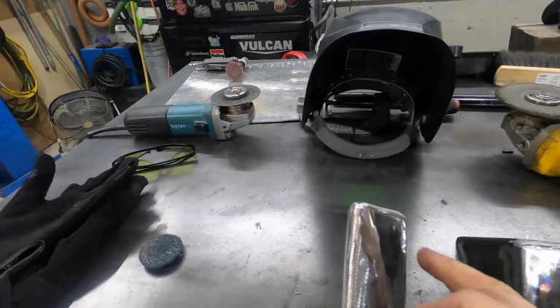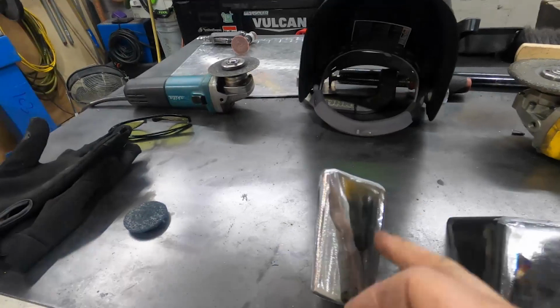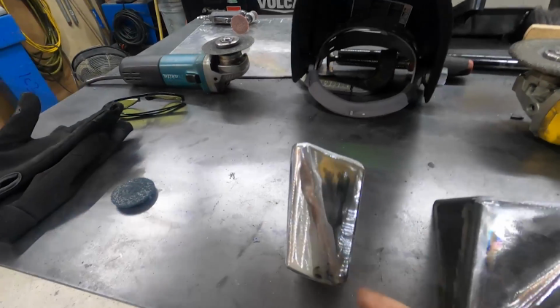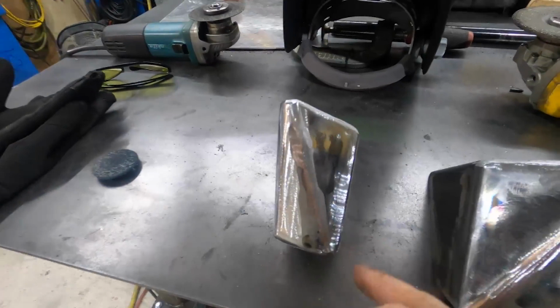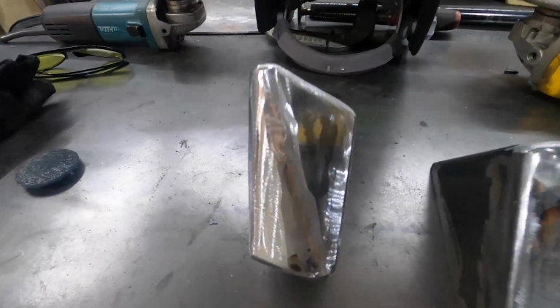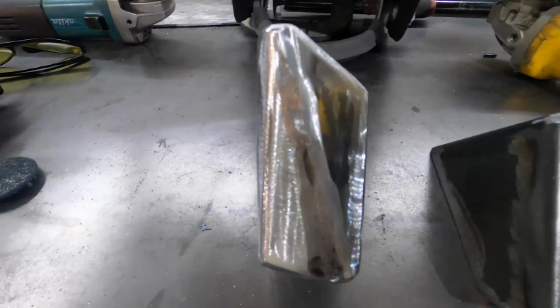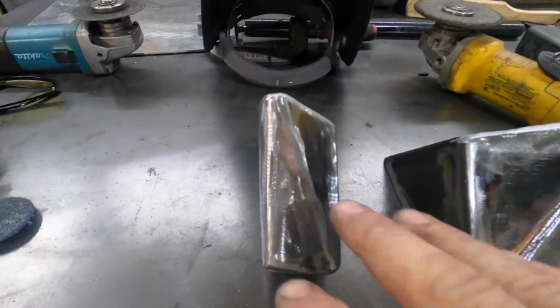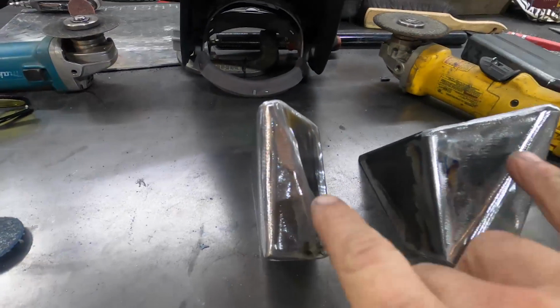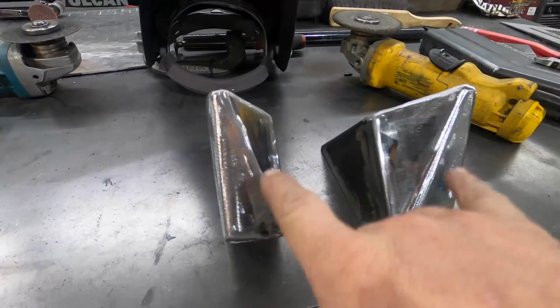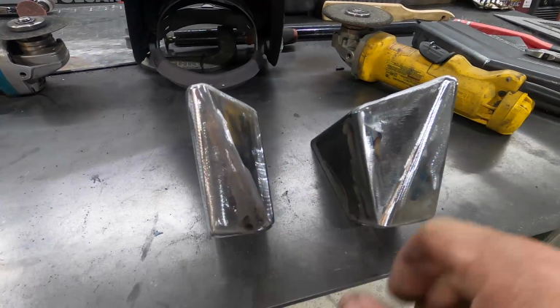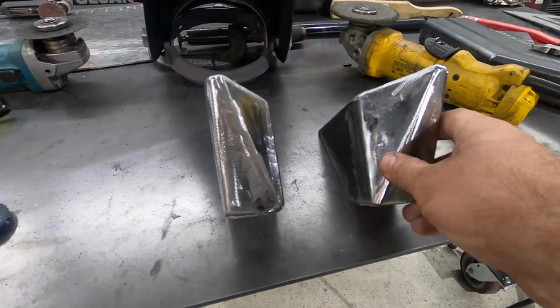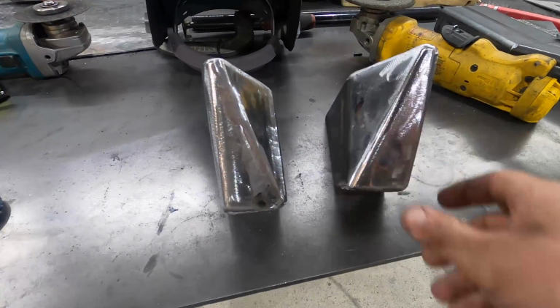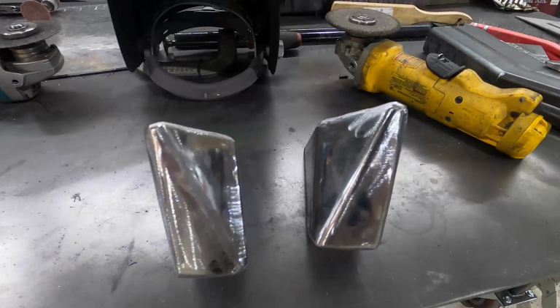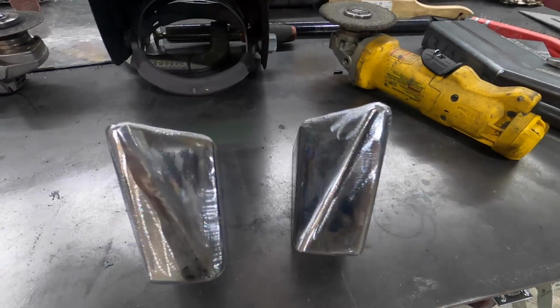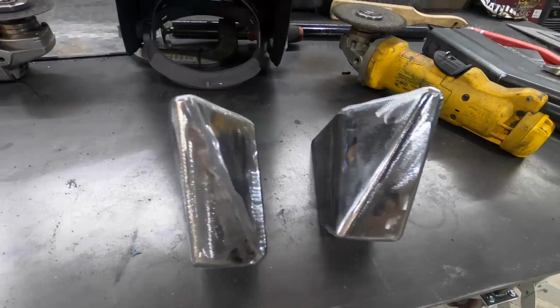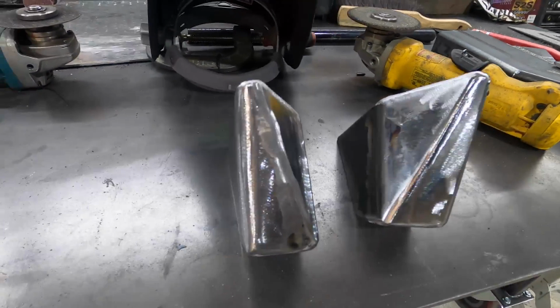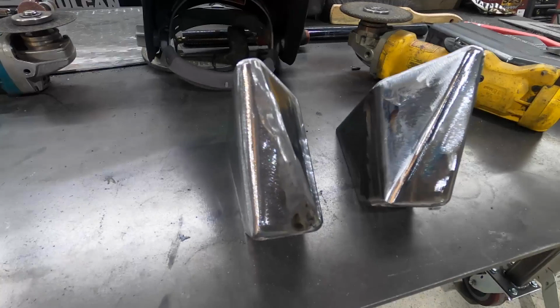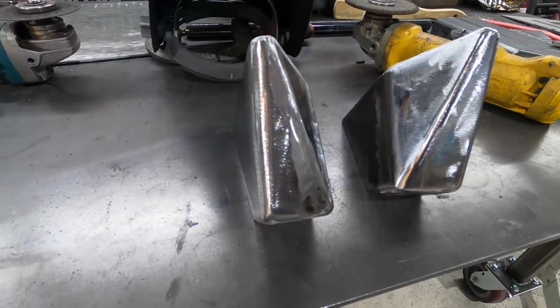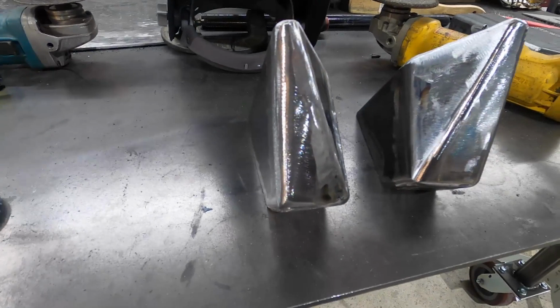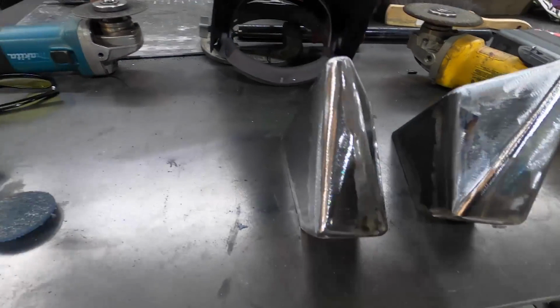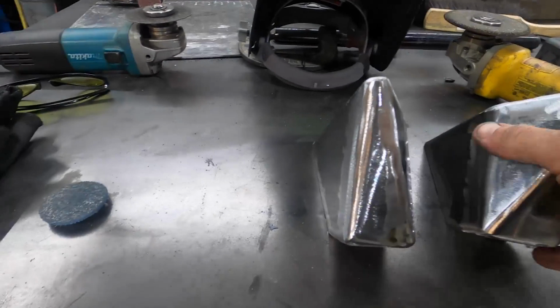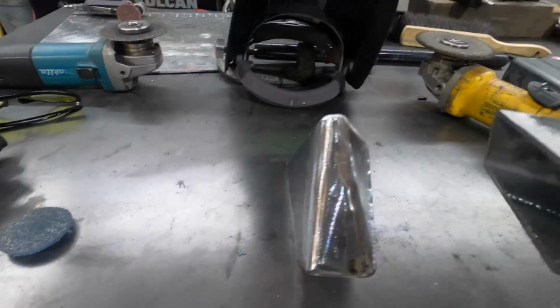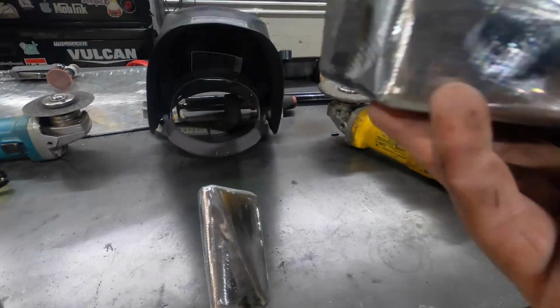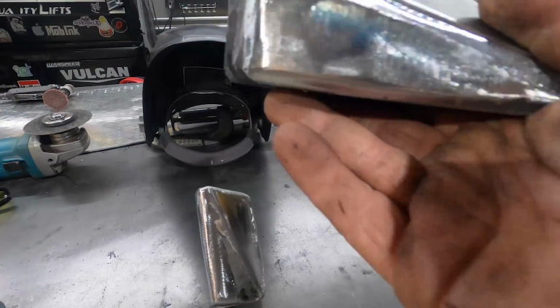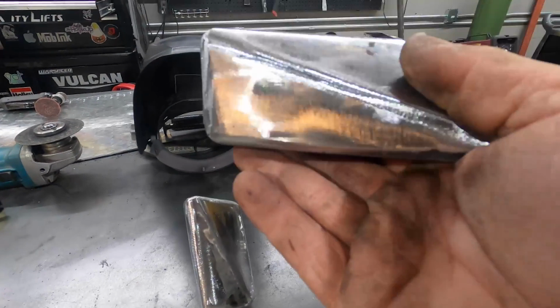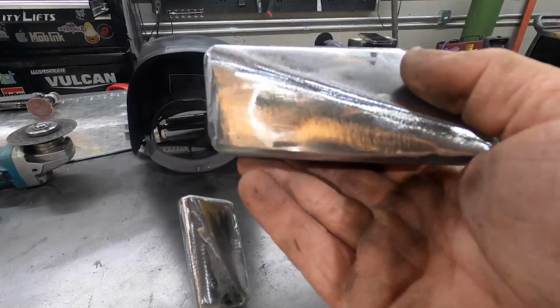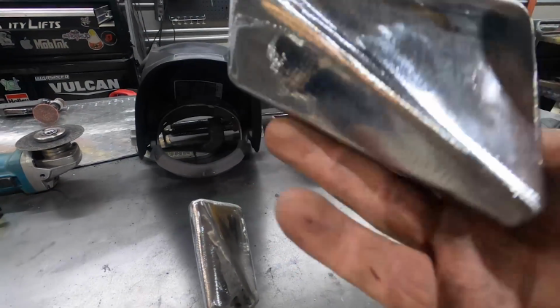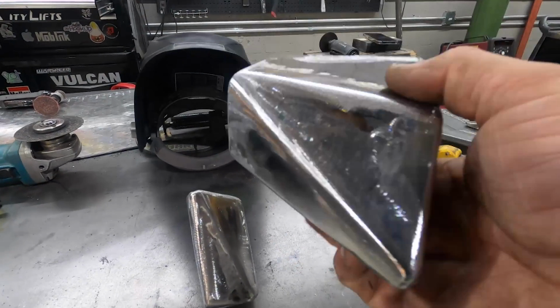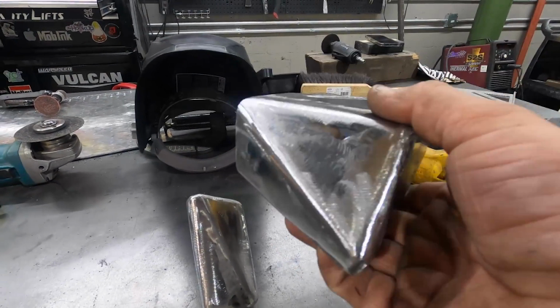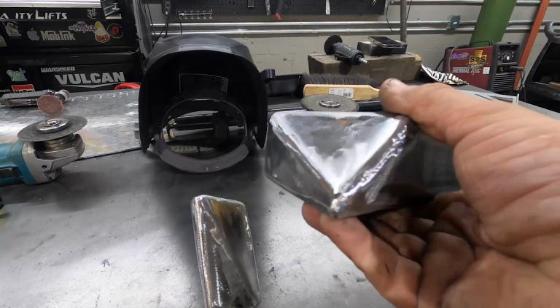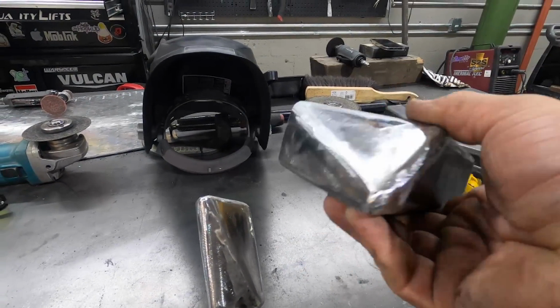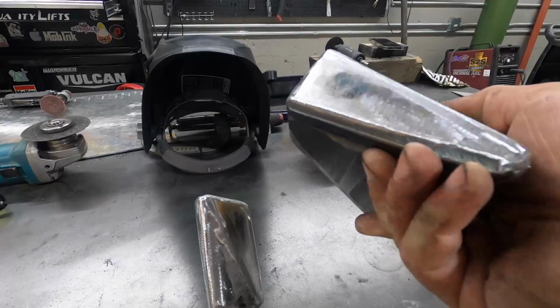I triangulated this piece, made some fillers and polished them all up. Now it's time to put the braces in. They're going to be hidden inside, but it's going to SEMA so we want it to be pretty.